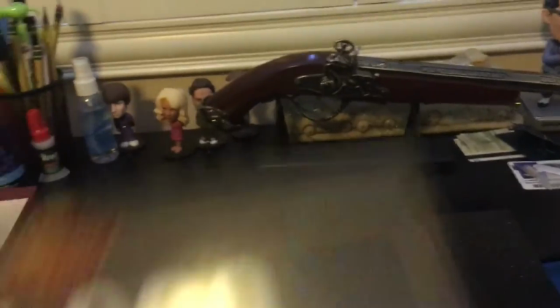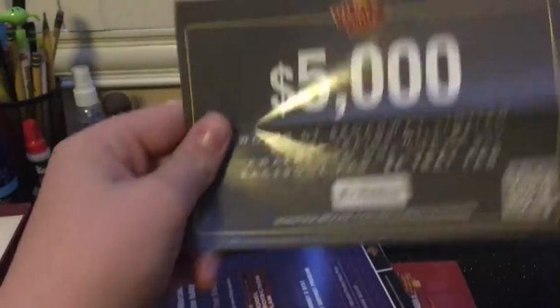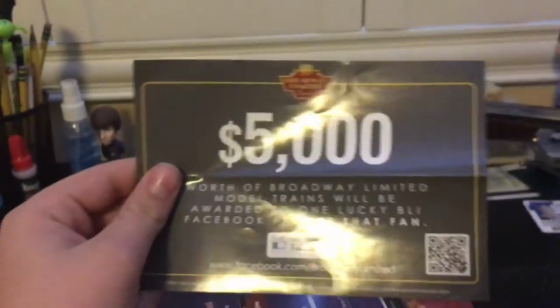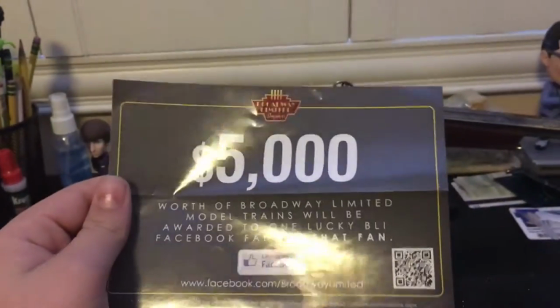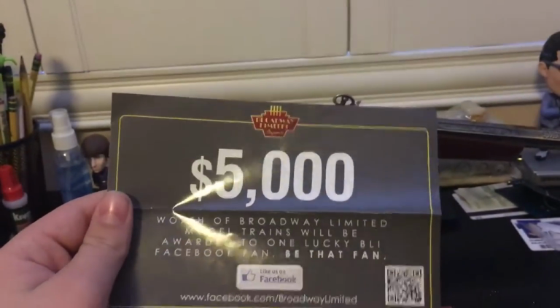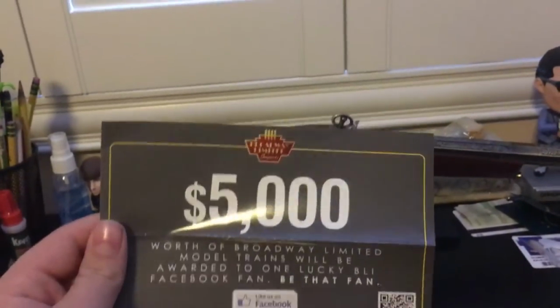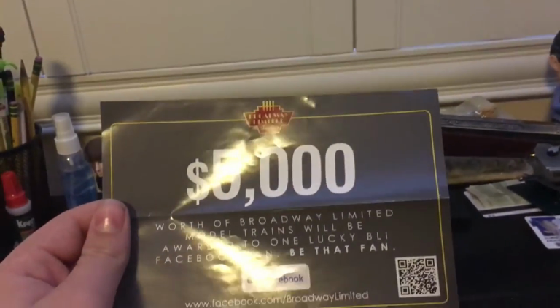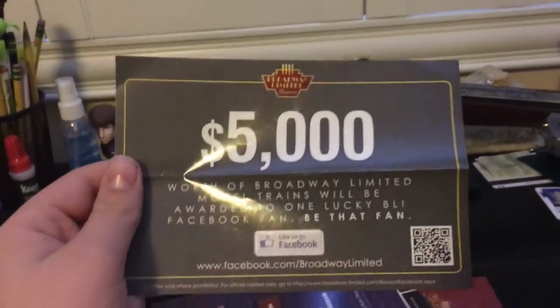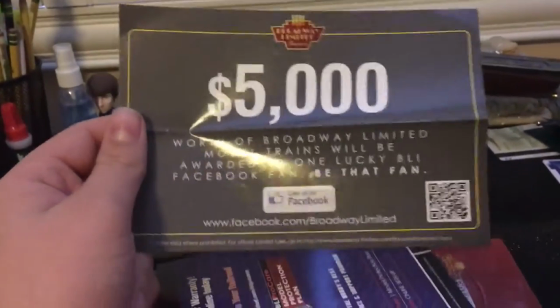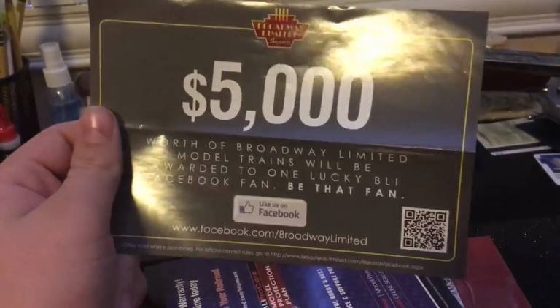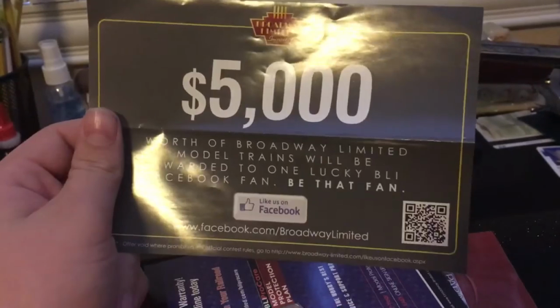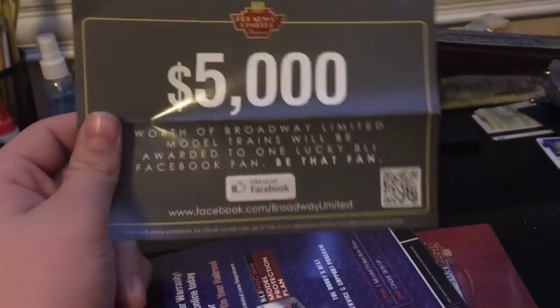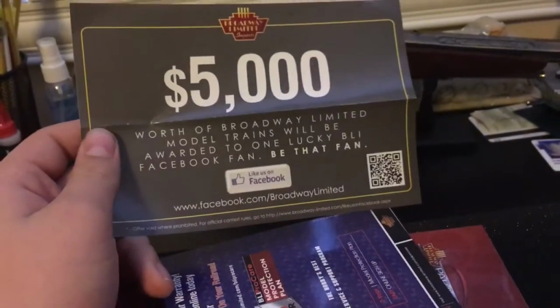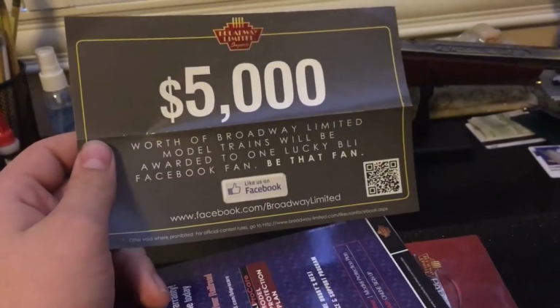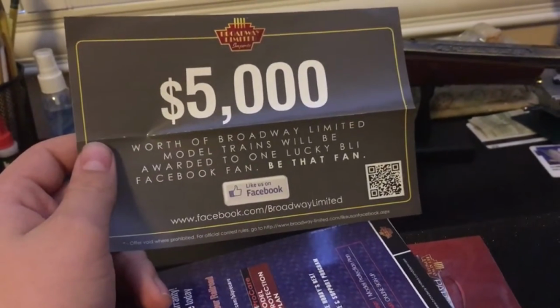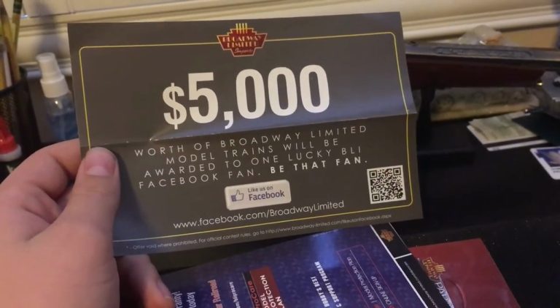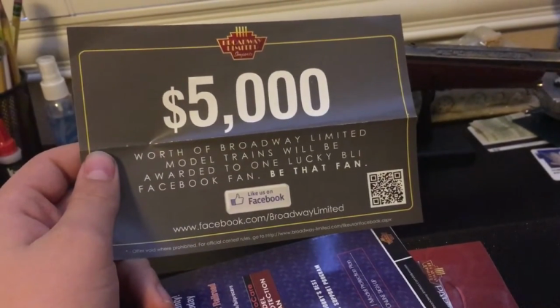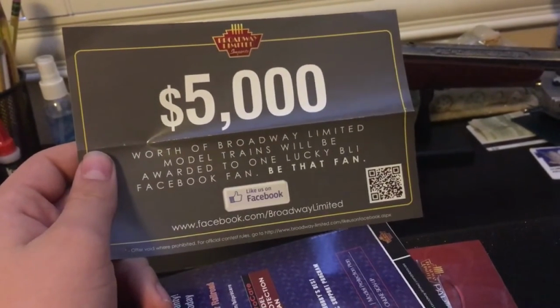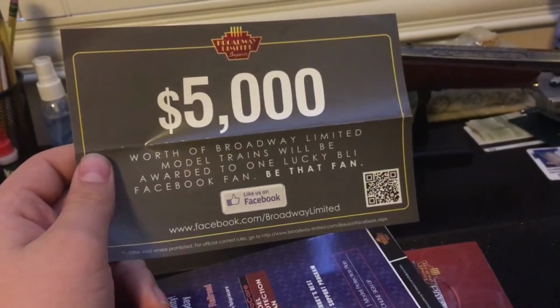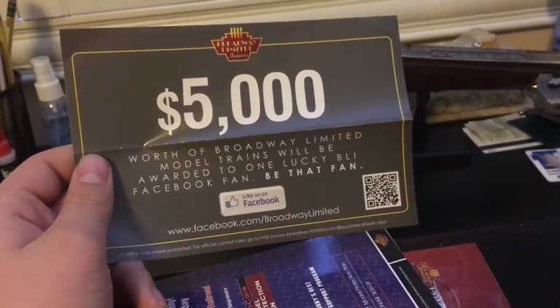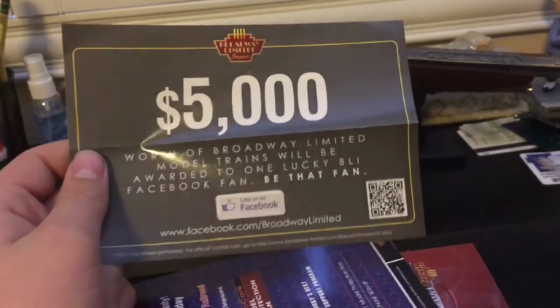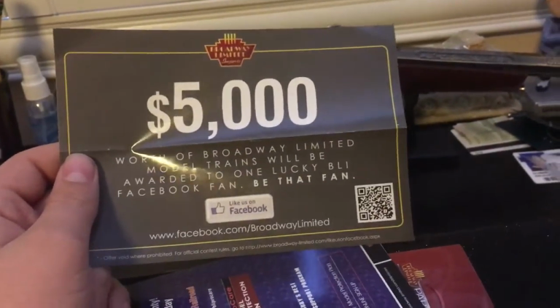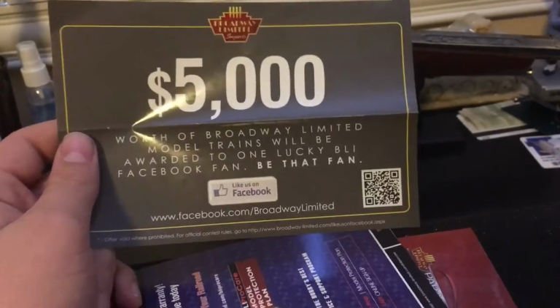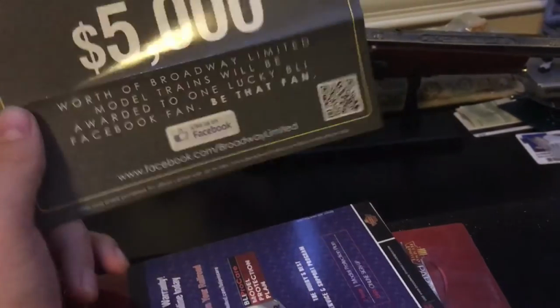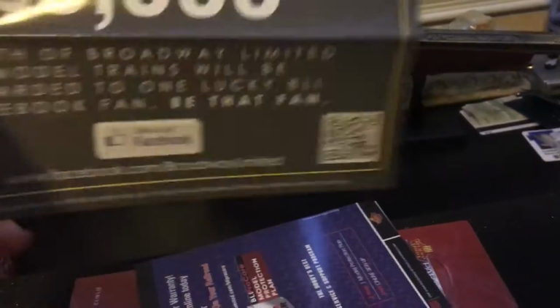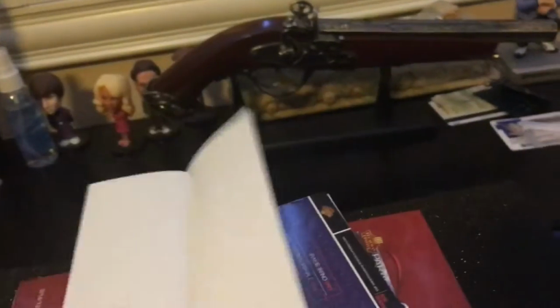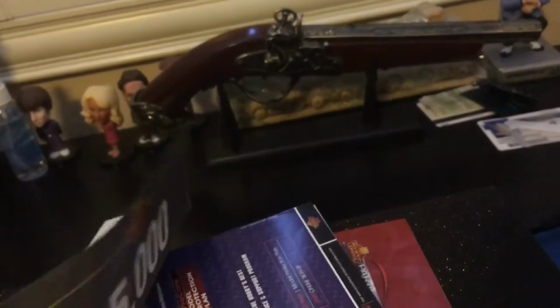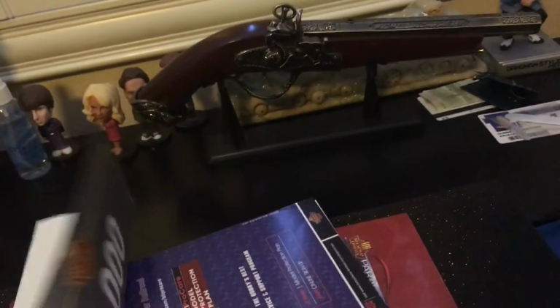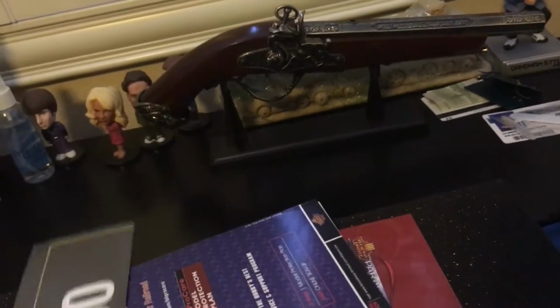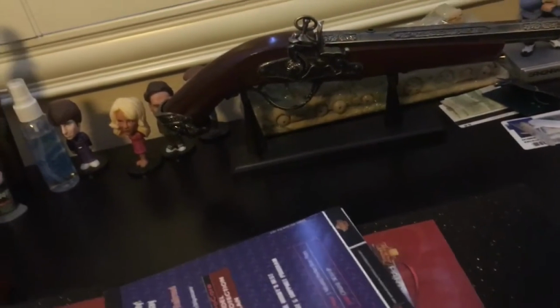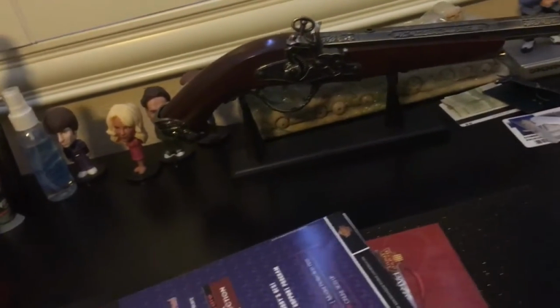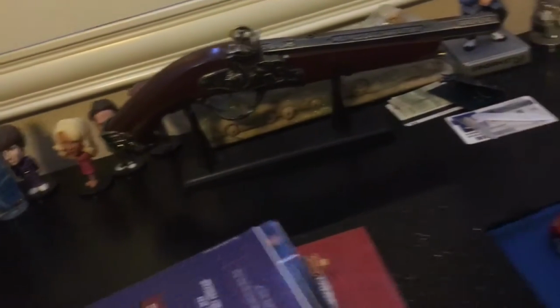There's also a card in here — it's a $5,000 worth of Broadway Limited model trains giveaway, rewarded to one lucky BLI Facebook fan. I tried doing it but I didn't quite know how it works.